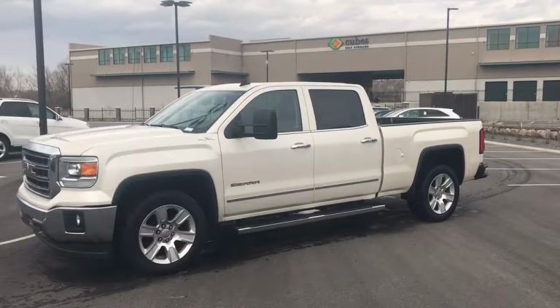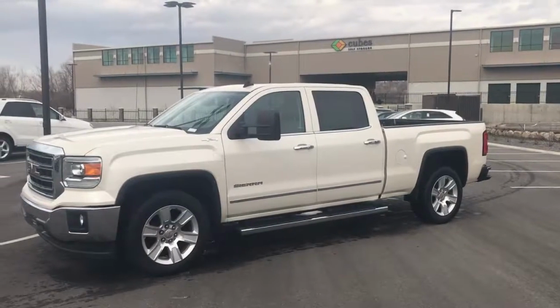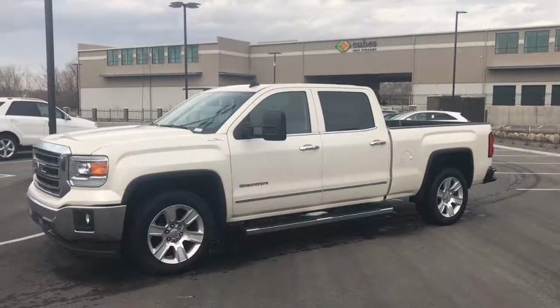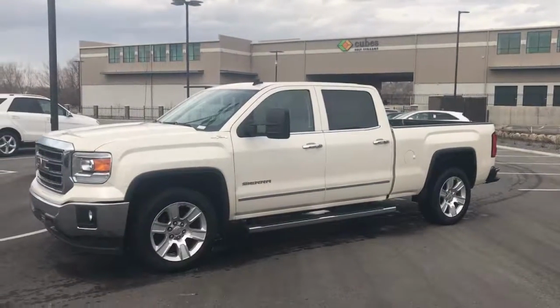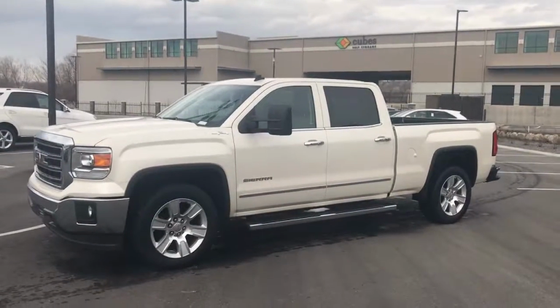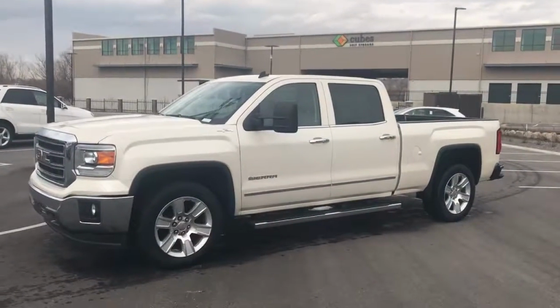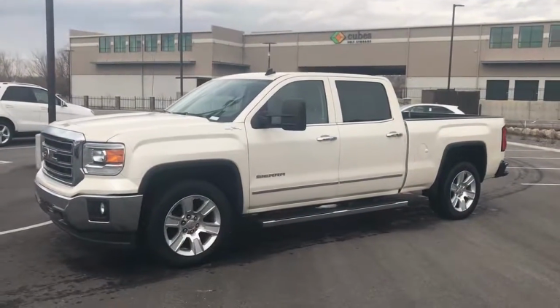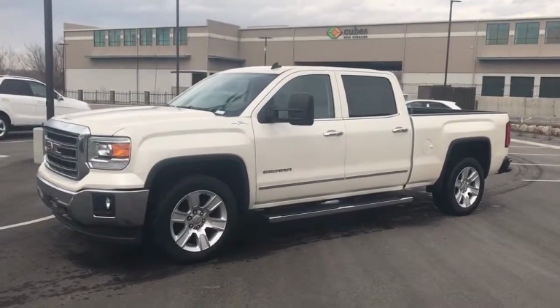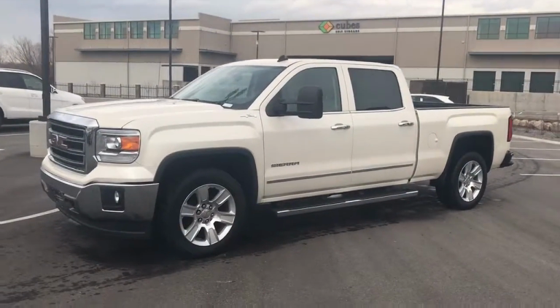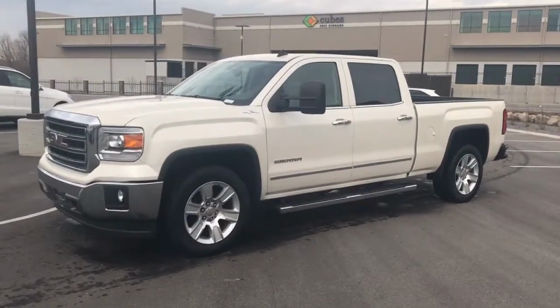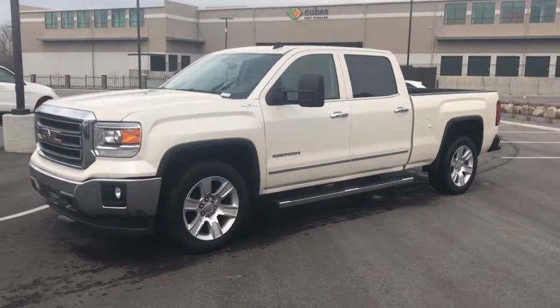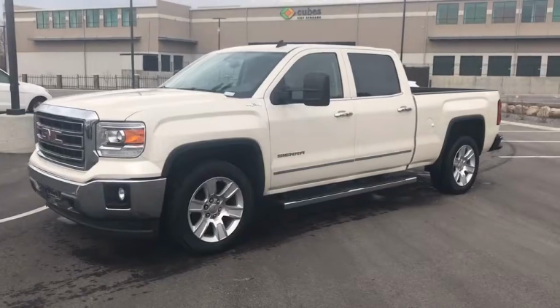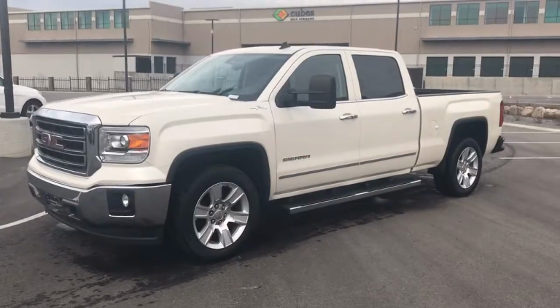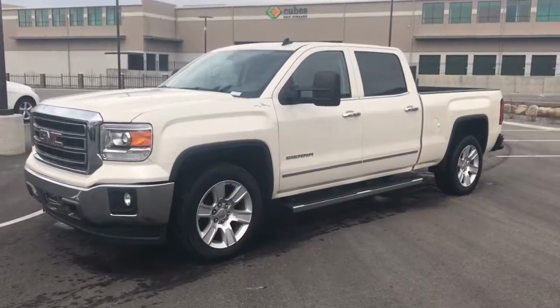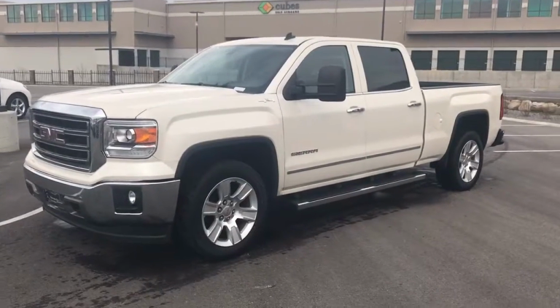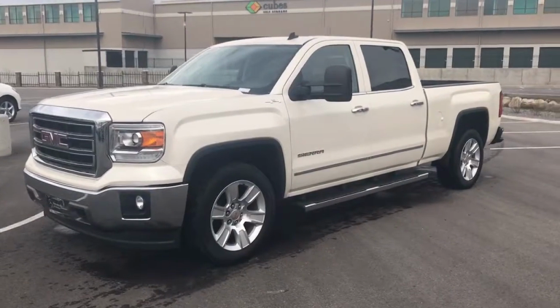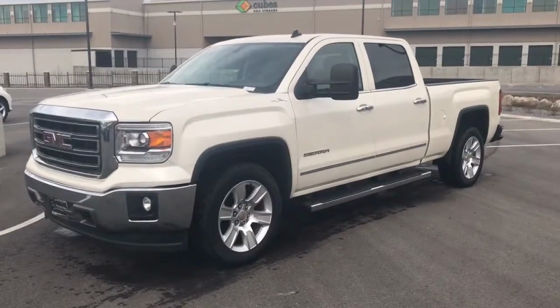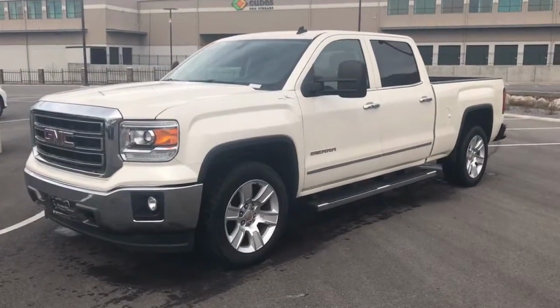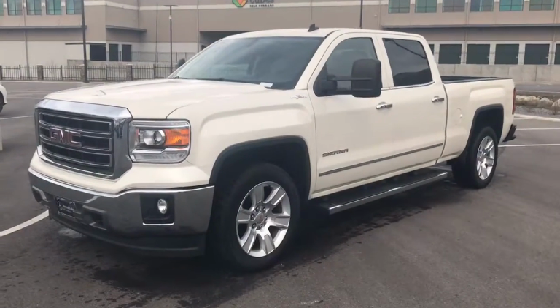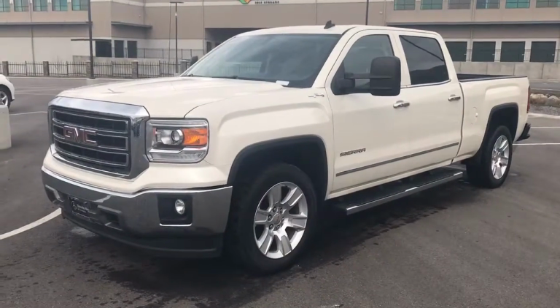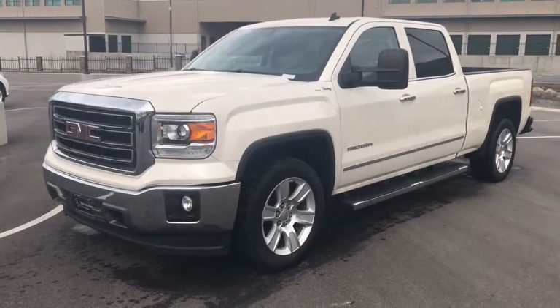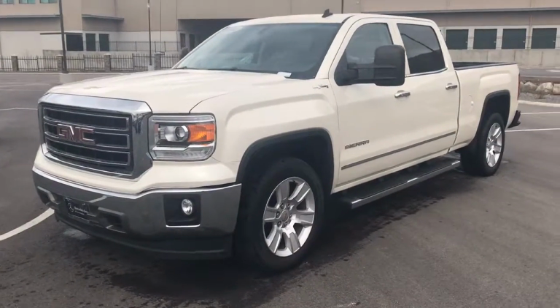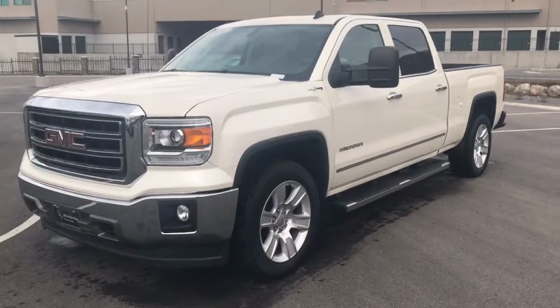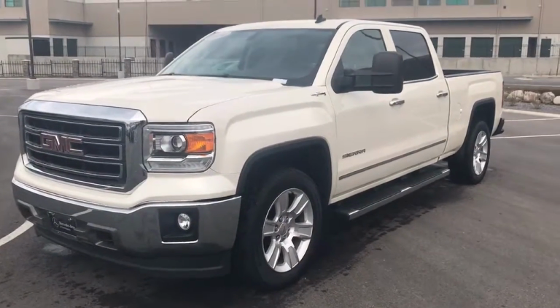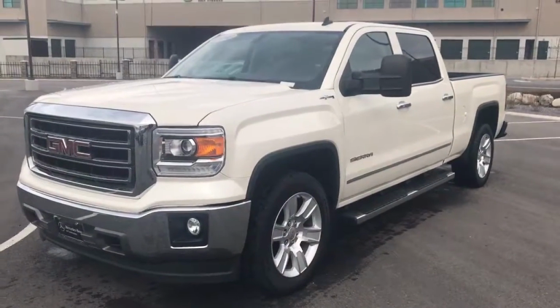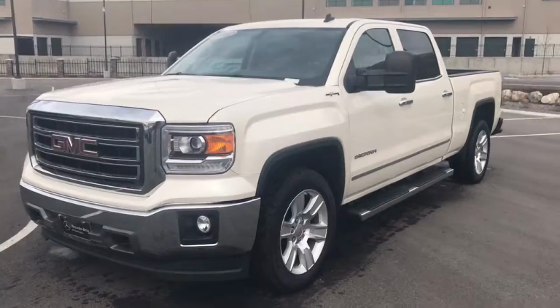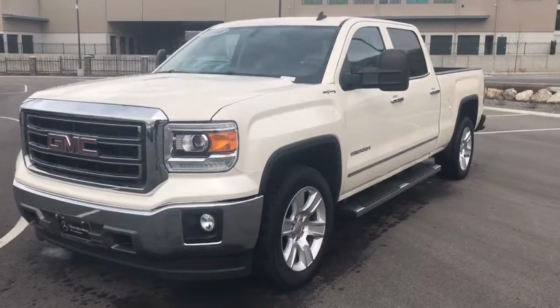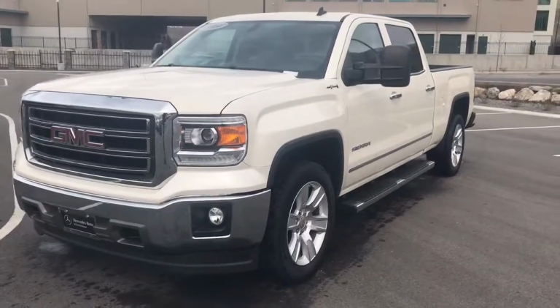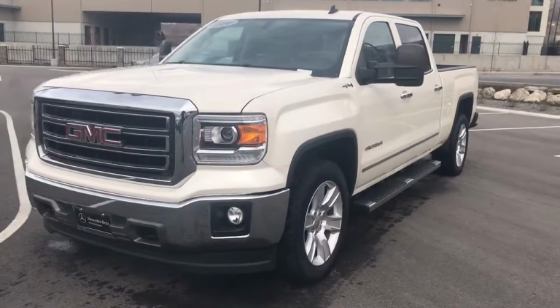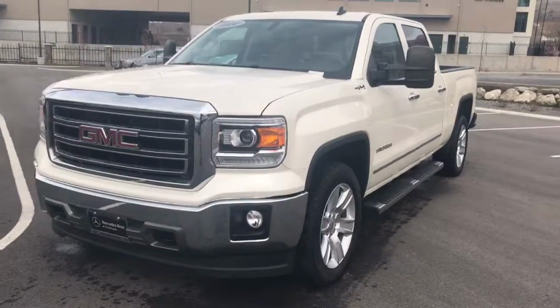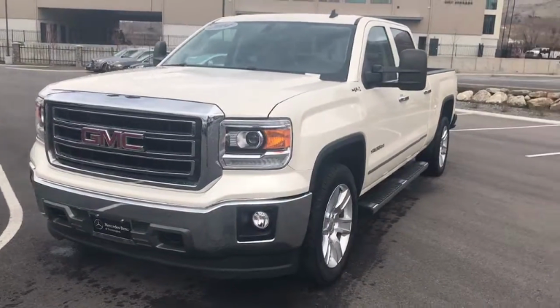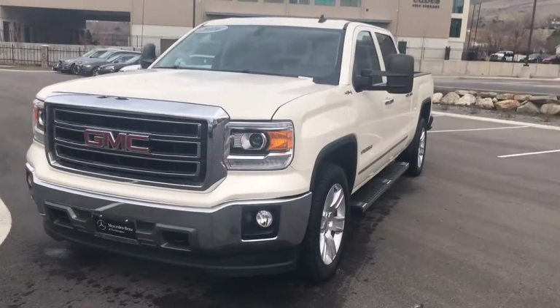Matthew John Barber, Mercedes-Benz at Farmington. Sorry about the delay in getting this video over to you — it's been kind of a crazy morning and we were a little light-staffed, been running around with clients most of the morning.